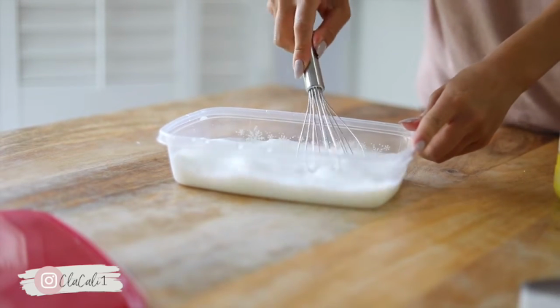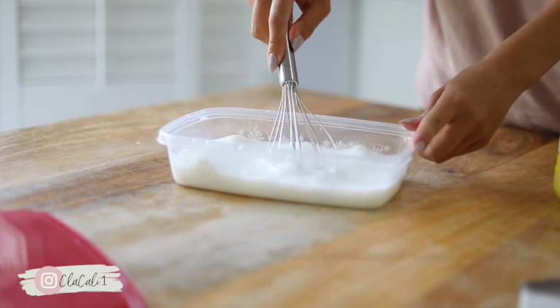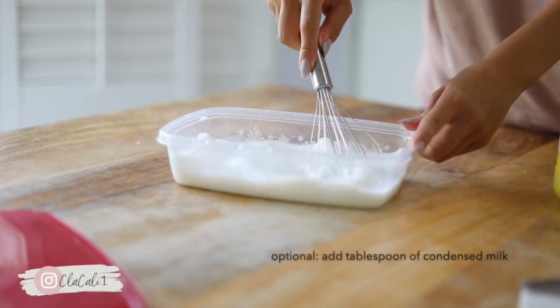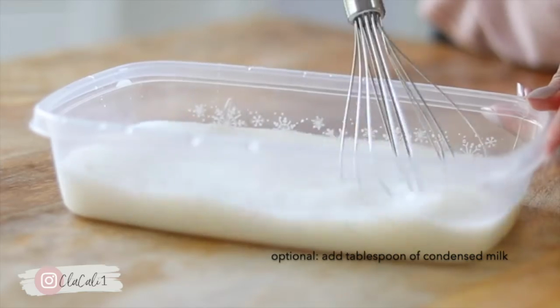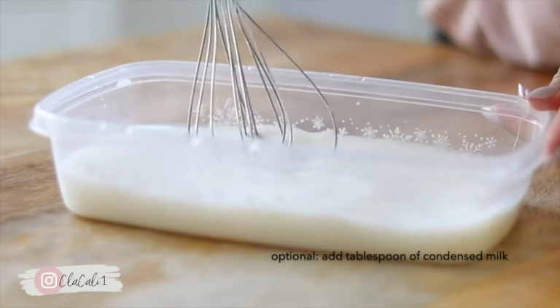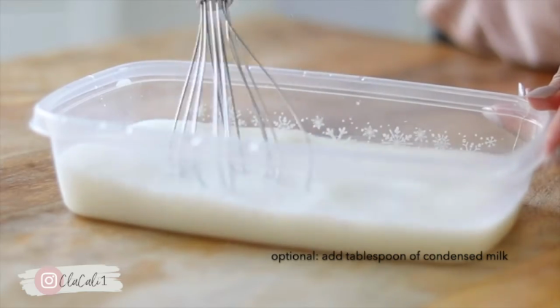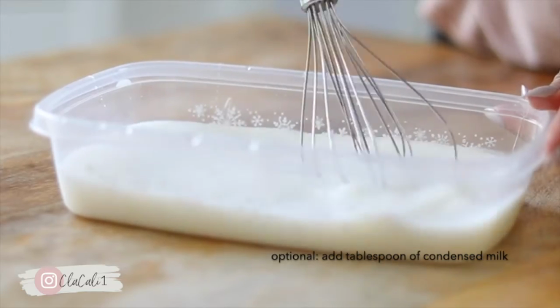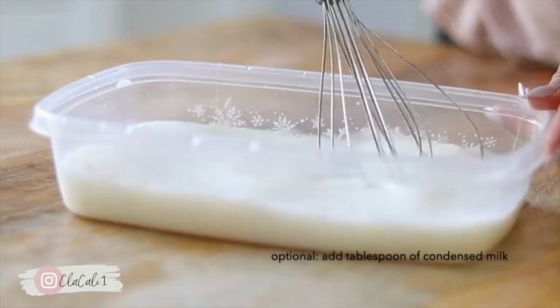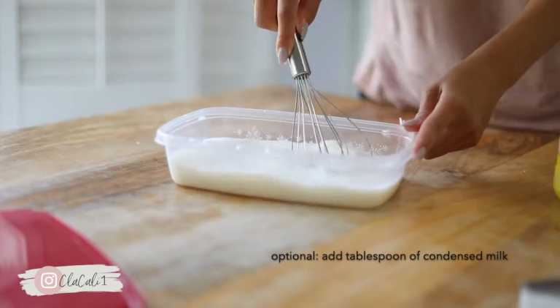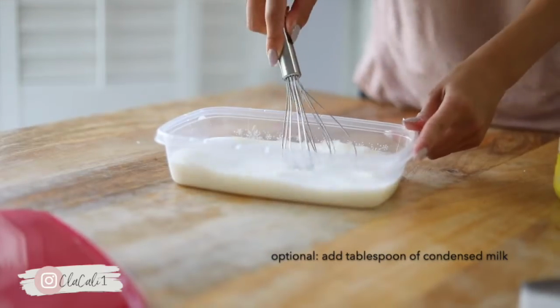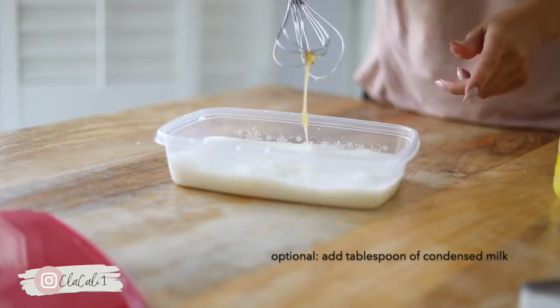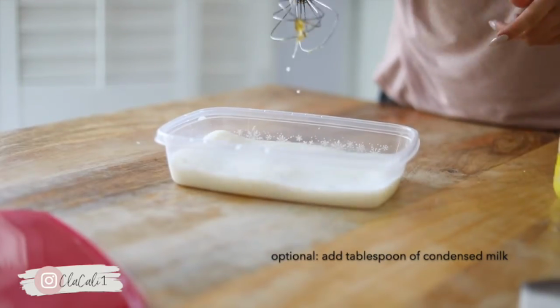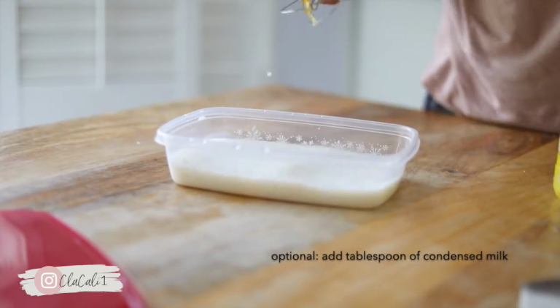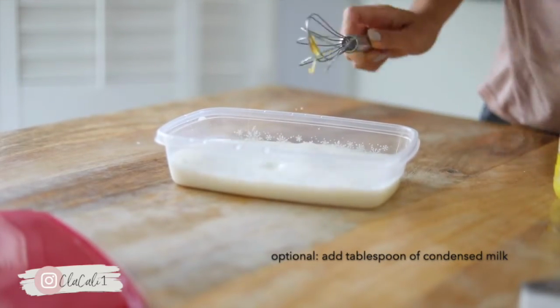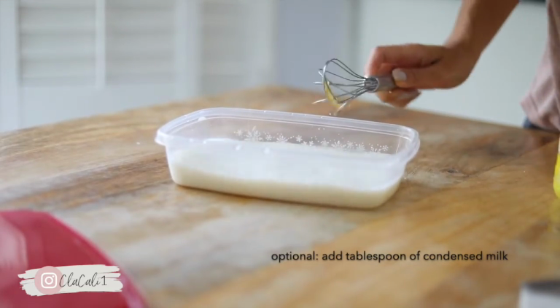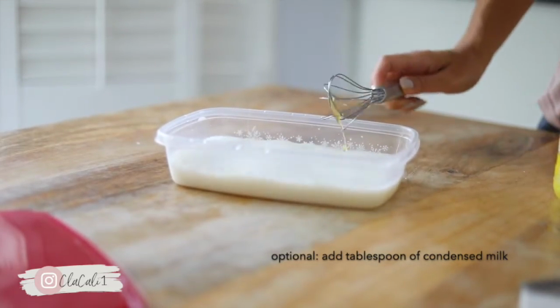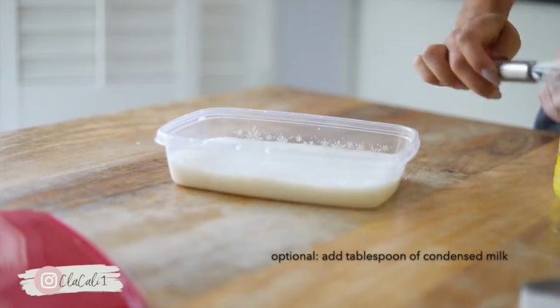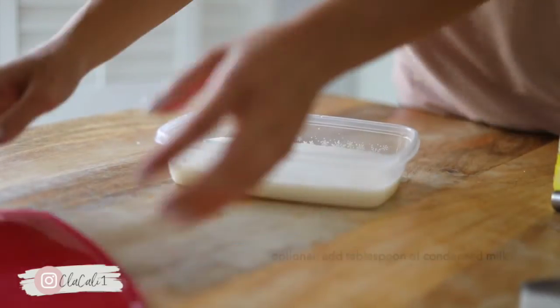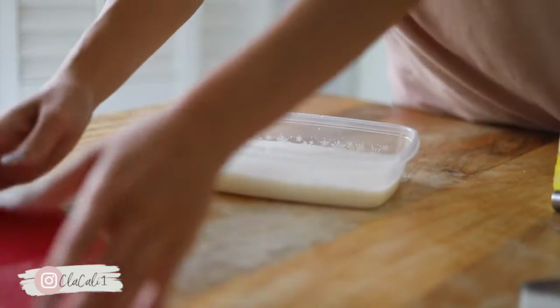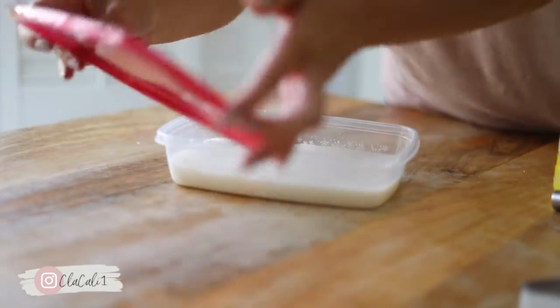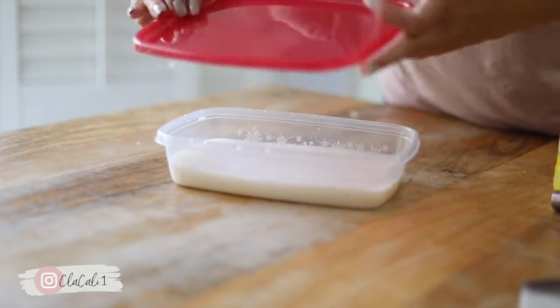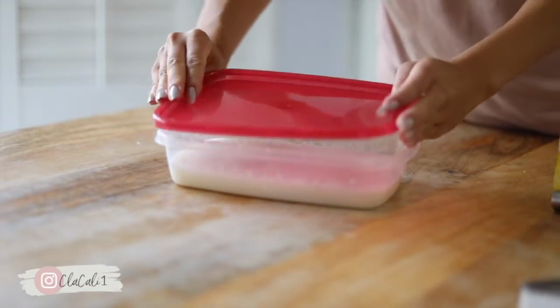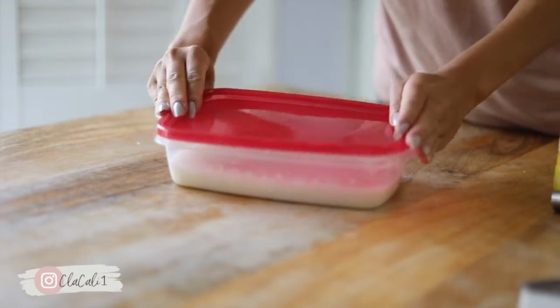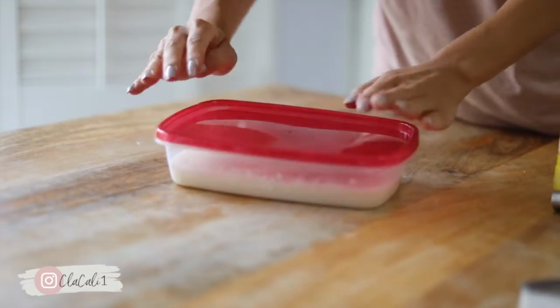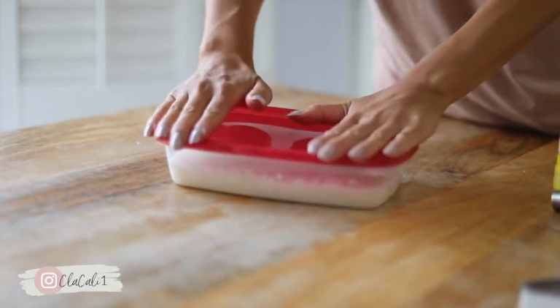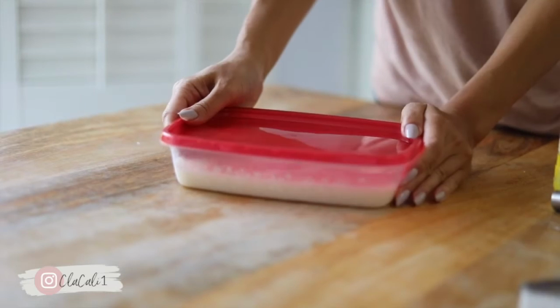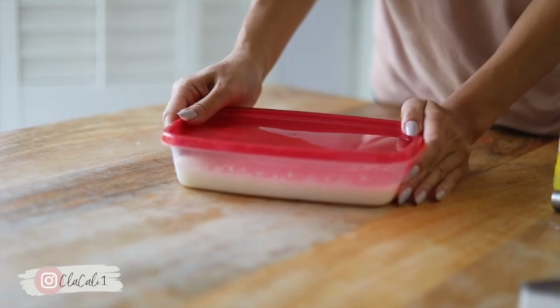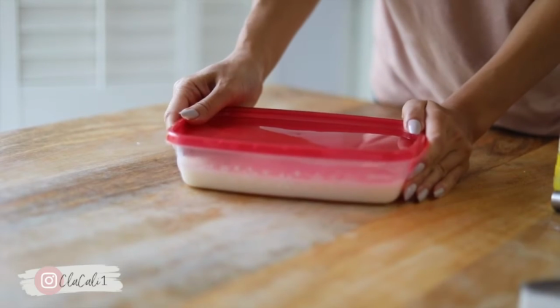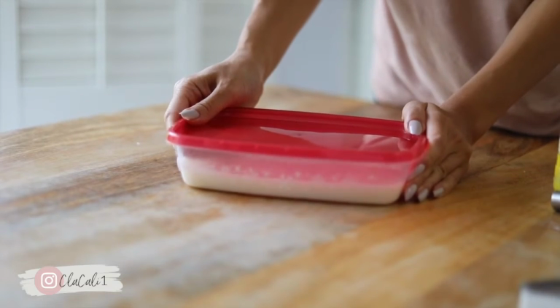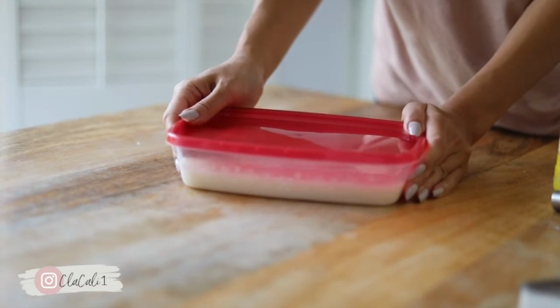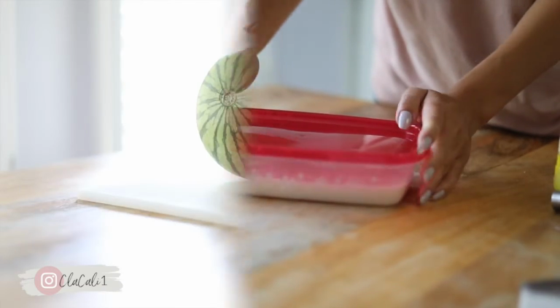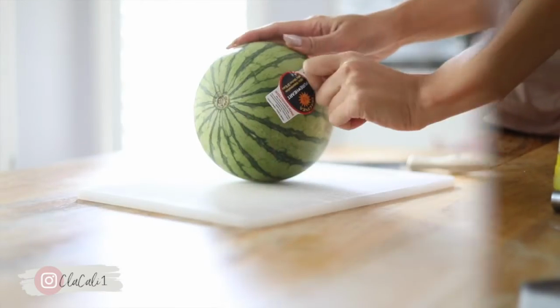Next up, go ahead and whisk that up, then we're gonna put a lid on this container and just put that in the freezer for about a couple of hours.